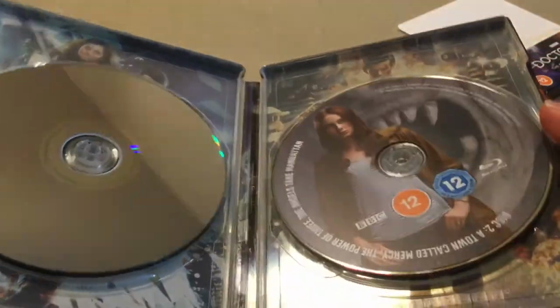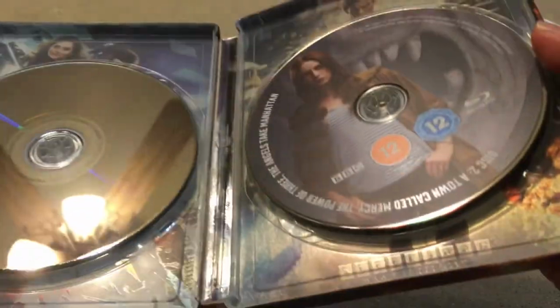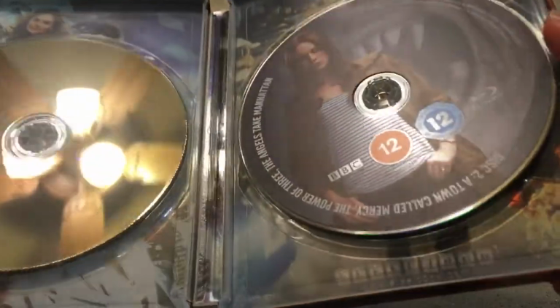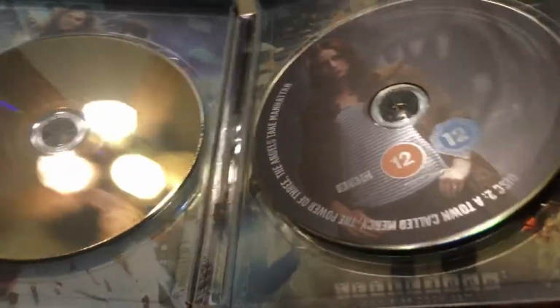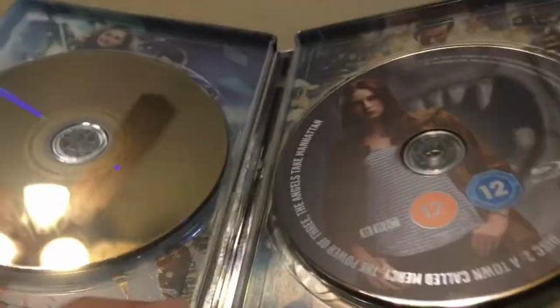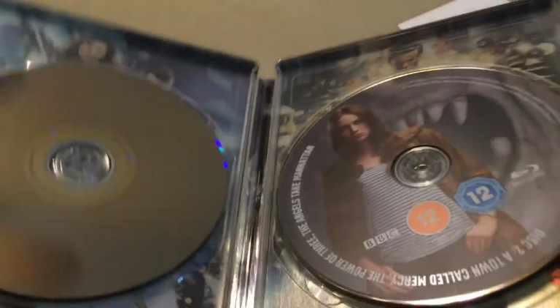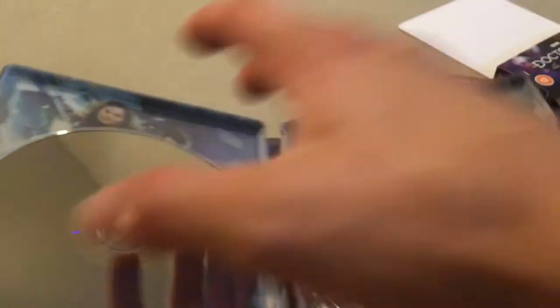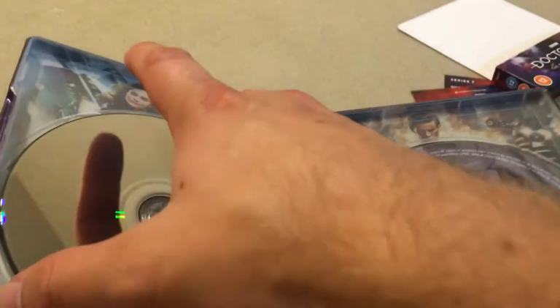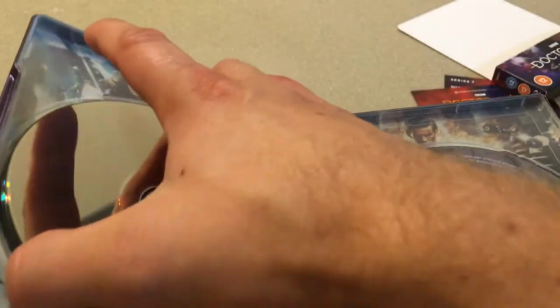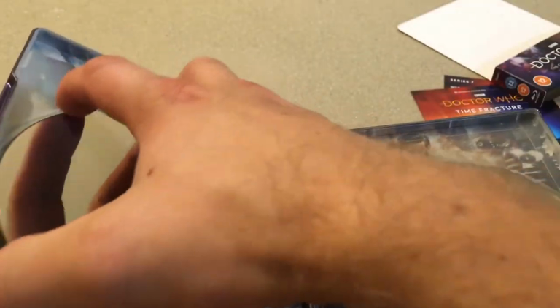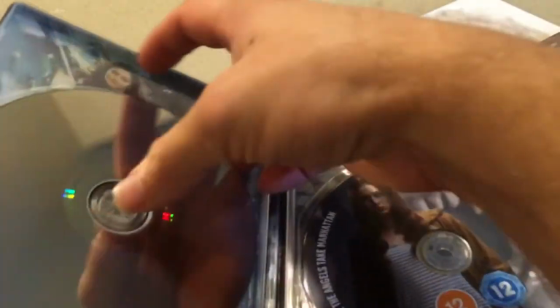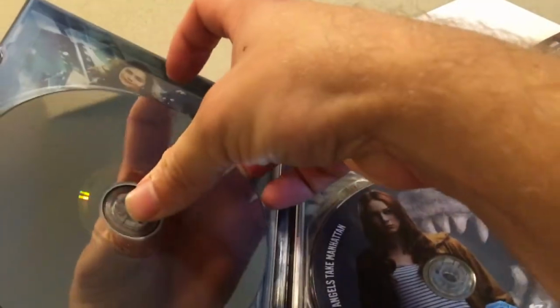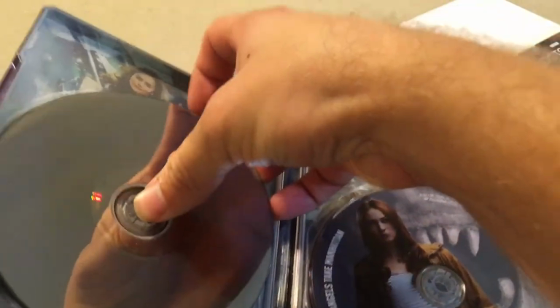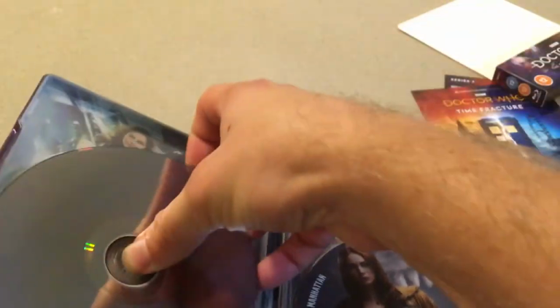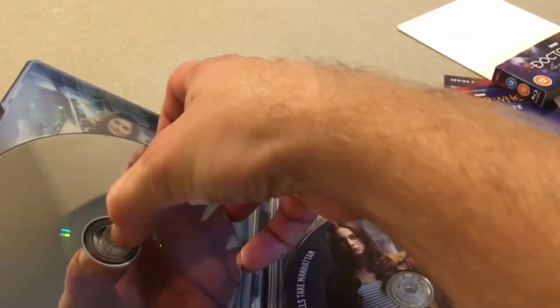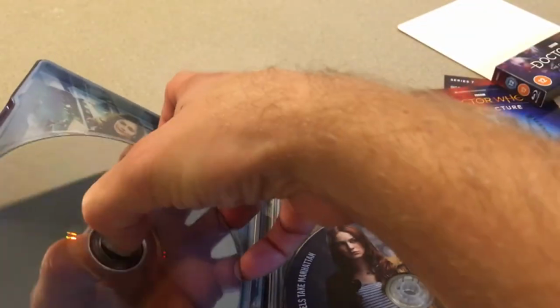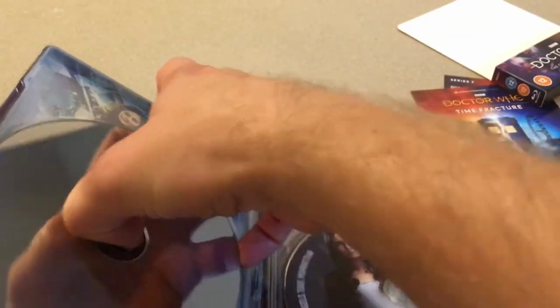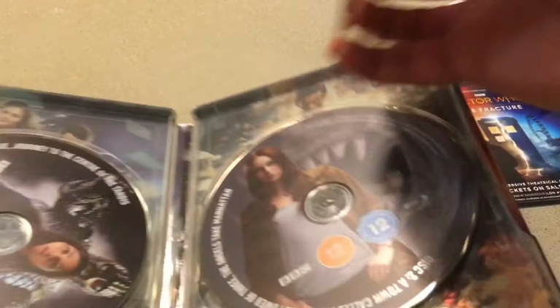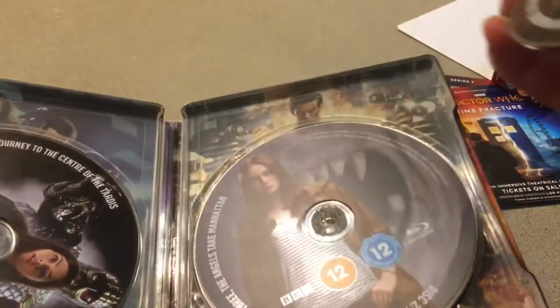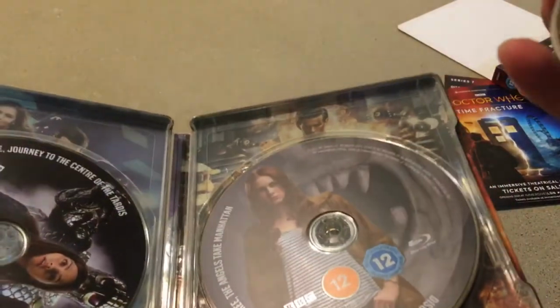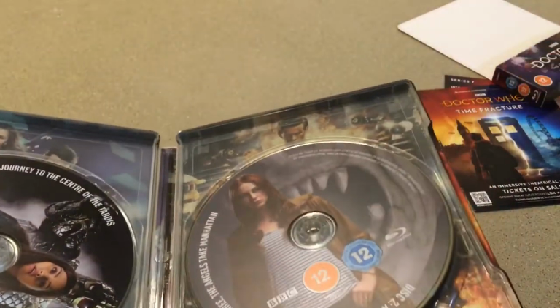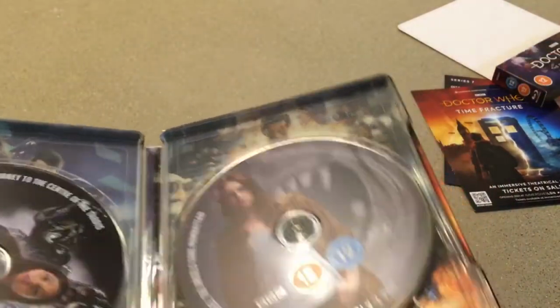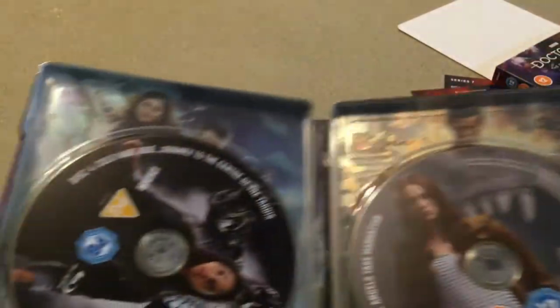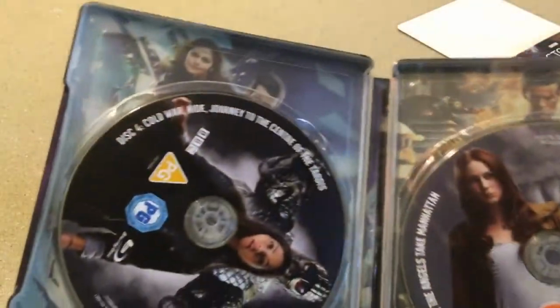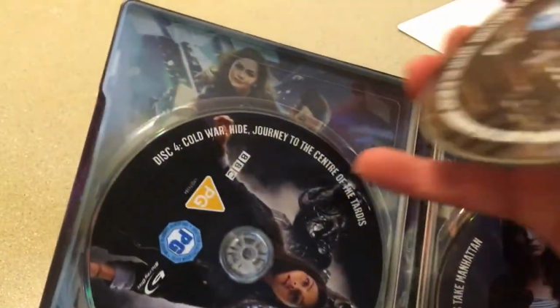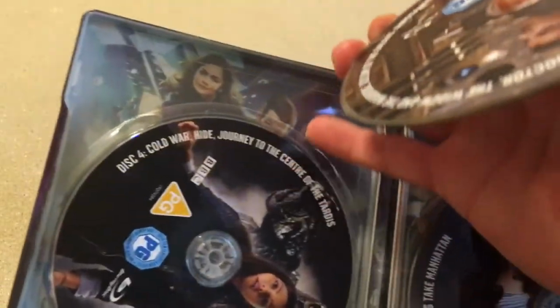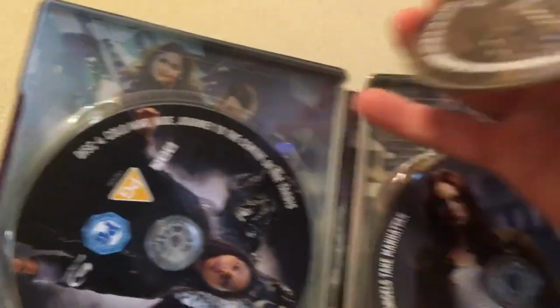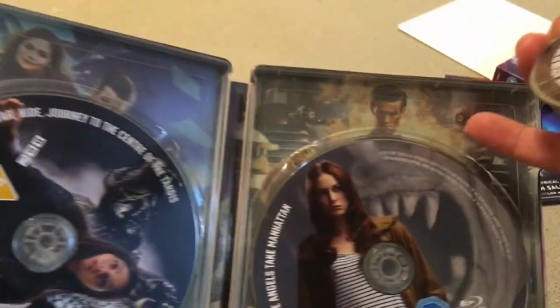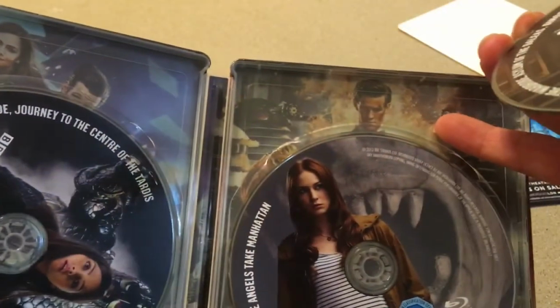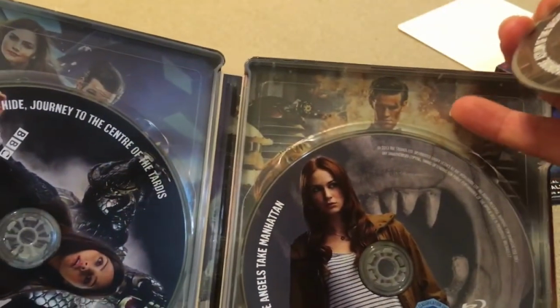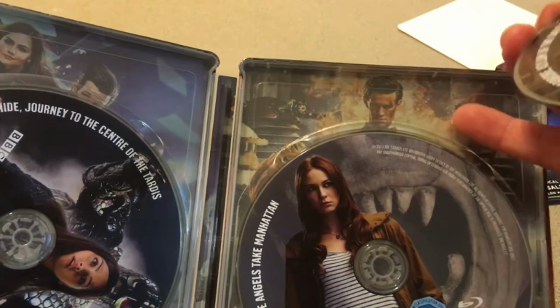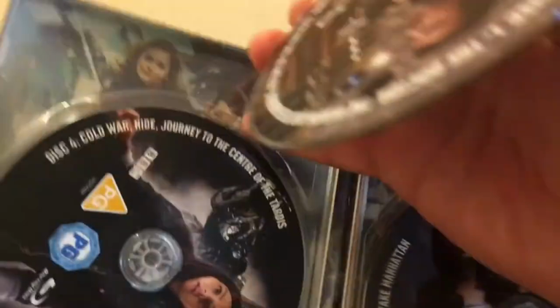At least one of my discs isn't in the right spot — or is it just put in upside down? Looks like it's just put in upside down. And of course we have the artwork back here — Lee Binding's artwork.